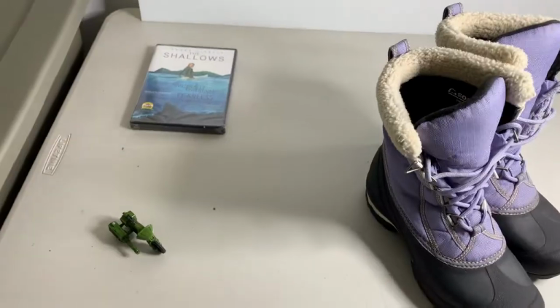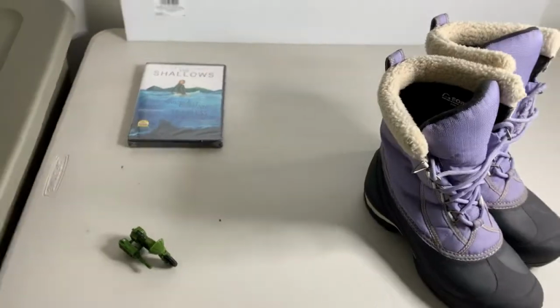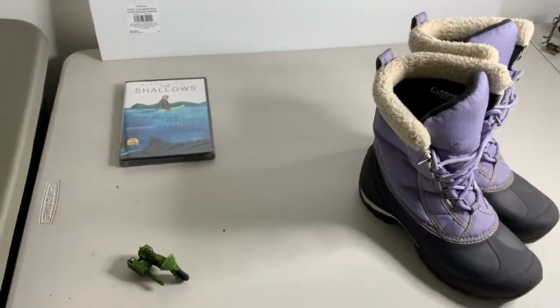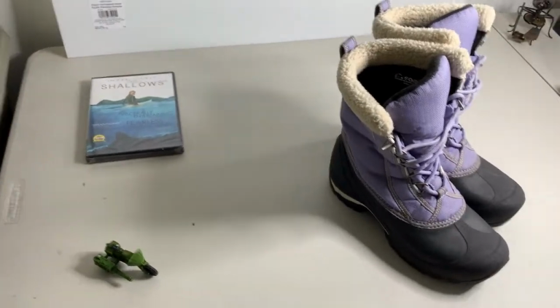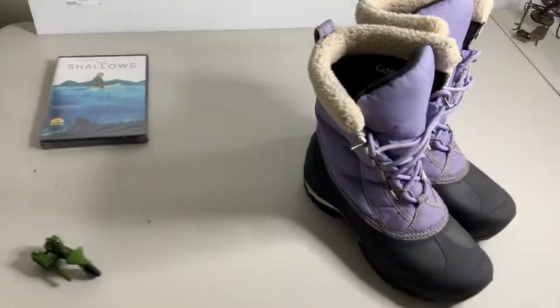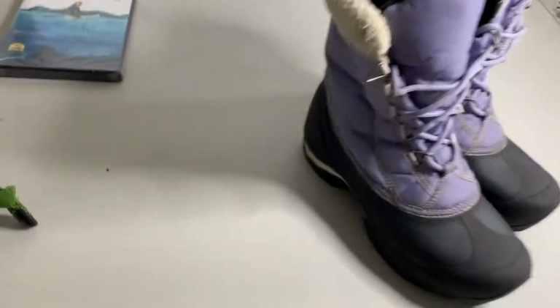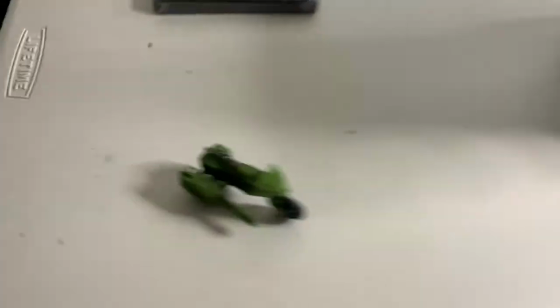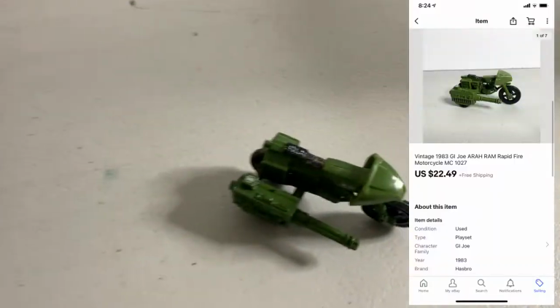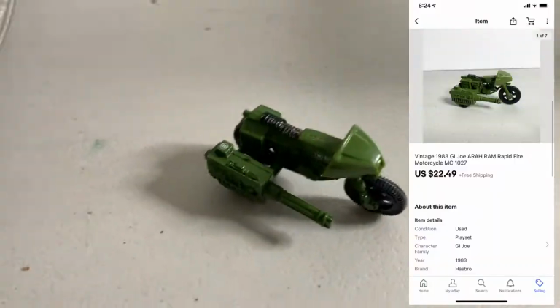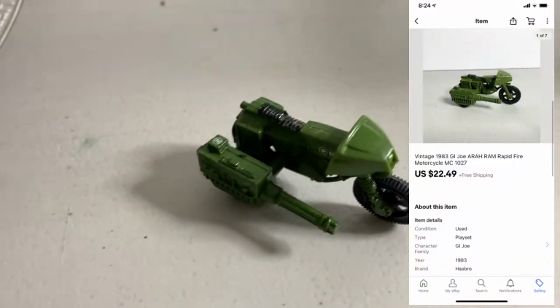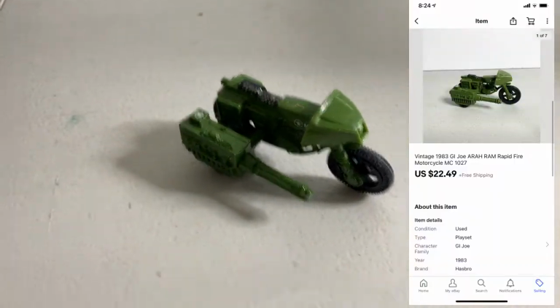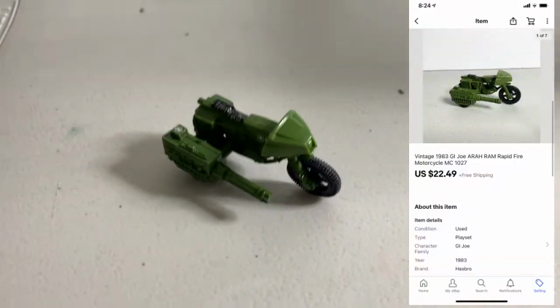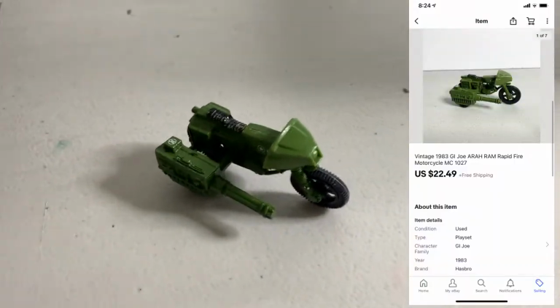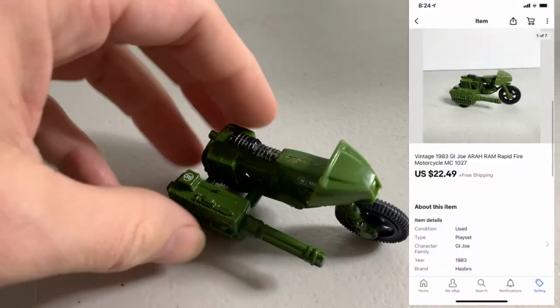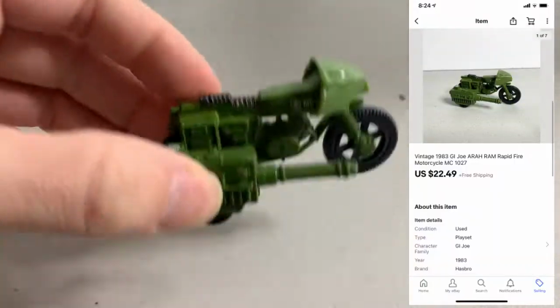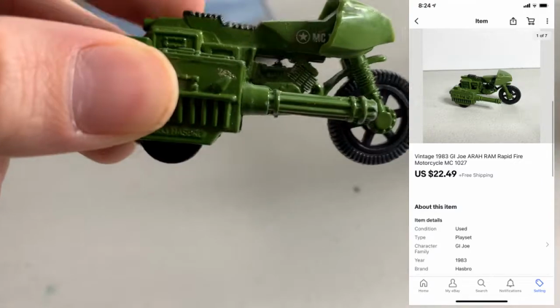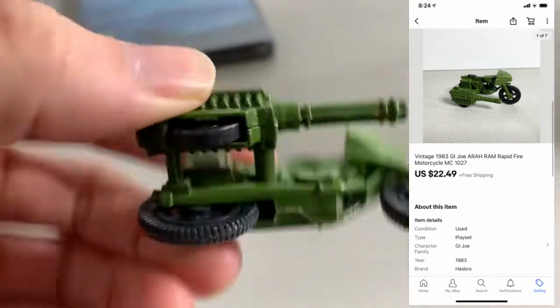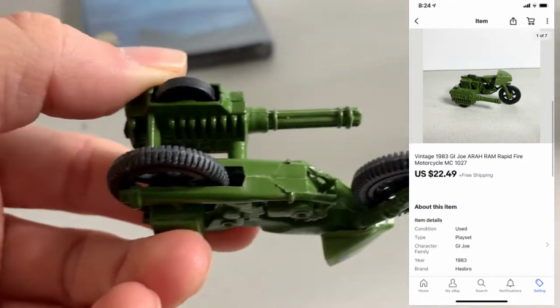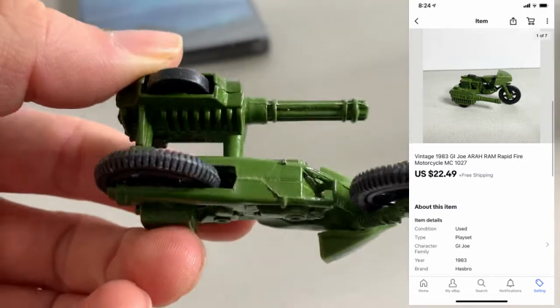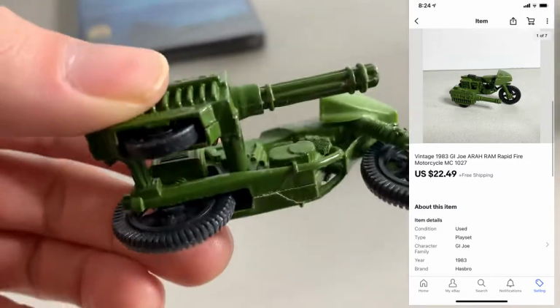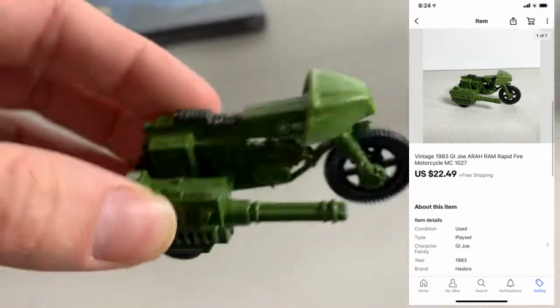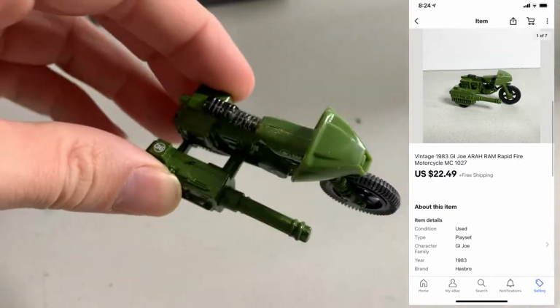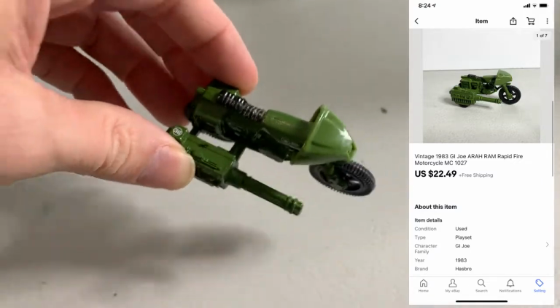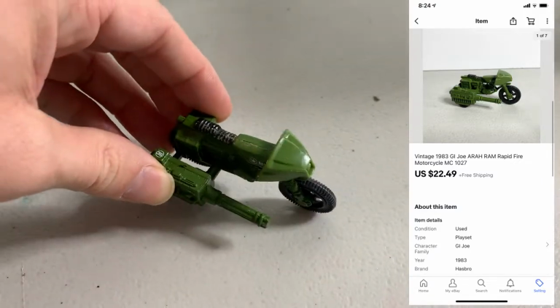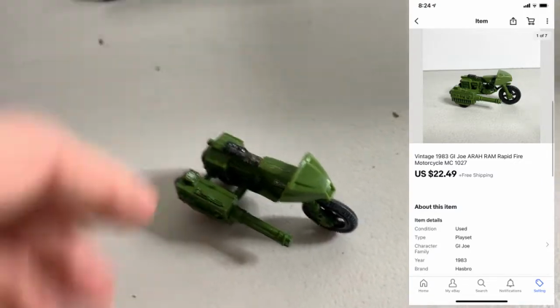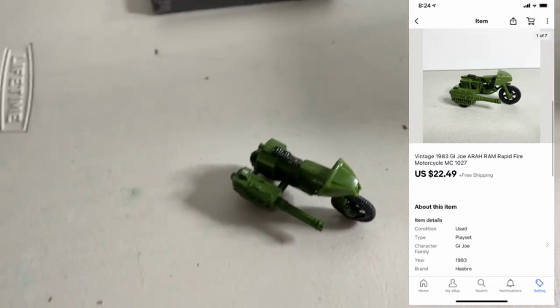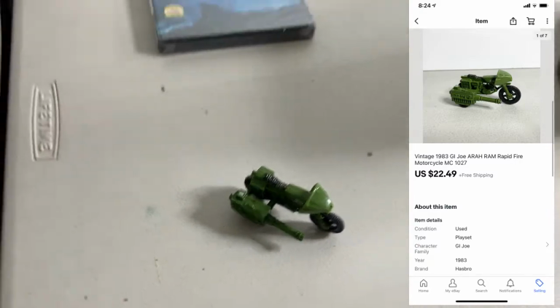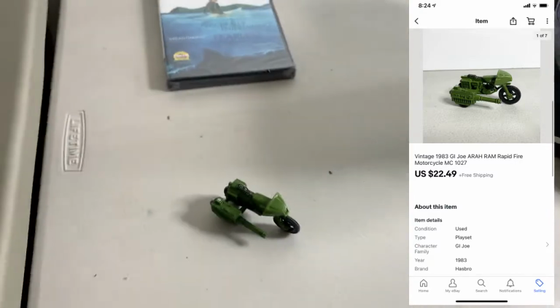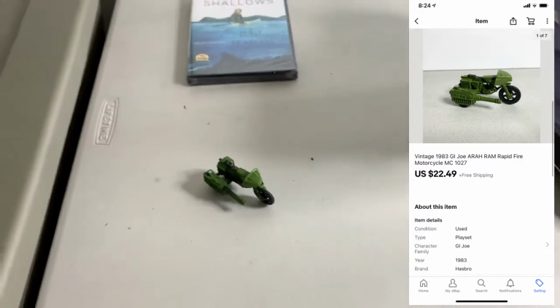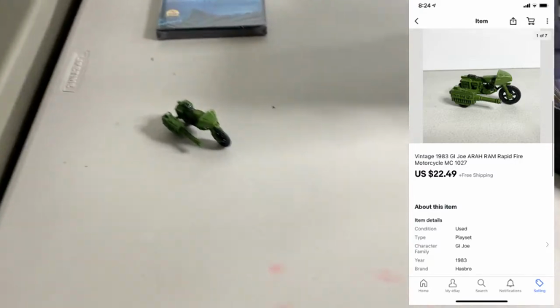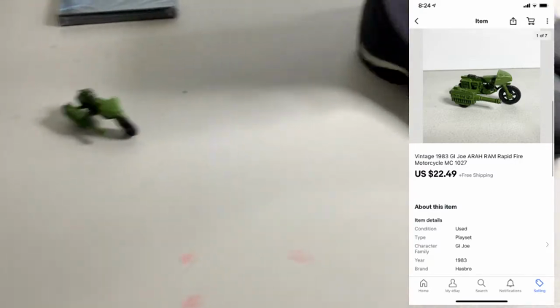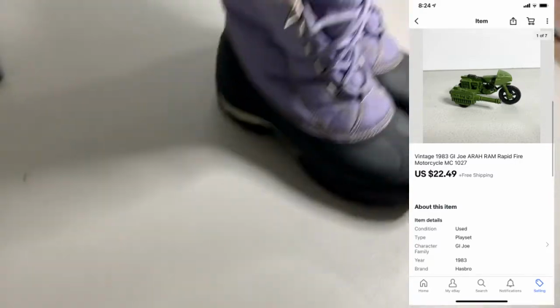It is Friday morning and I have three things to ship out today. First up, sold this vintage G.I. Joe Rapid Fire motorcycle. This thing is from 1983. This little guy ended up selling for $22.49, so nice sale there. It's super light so obviously it won't cost that much to ship, shipping first class.